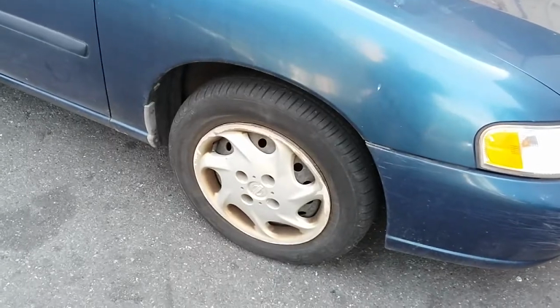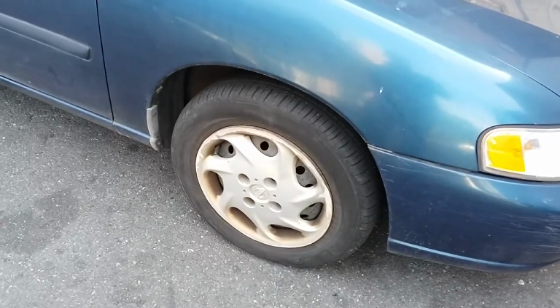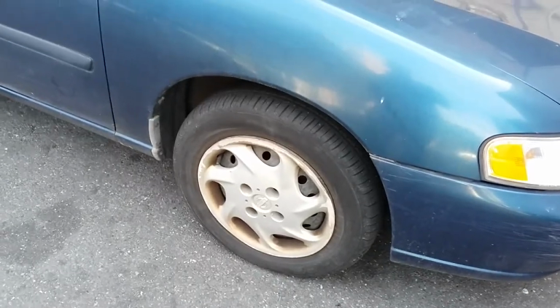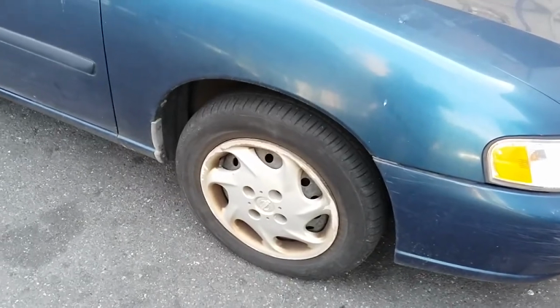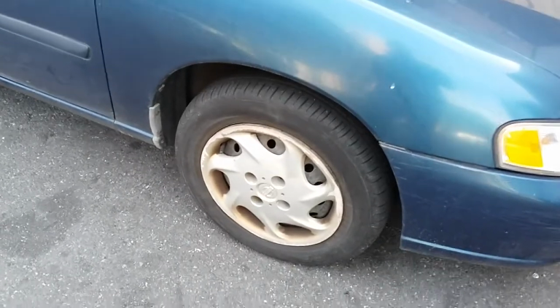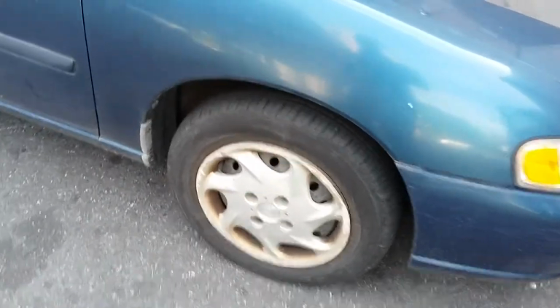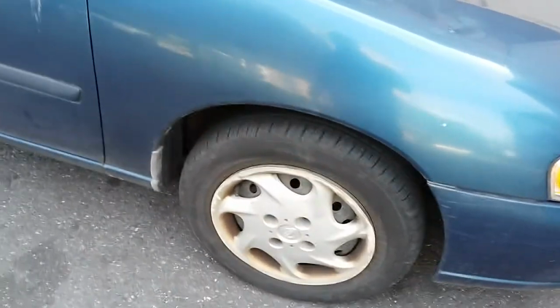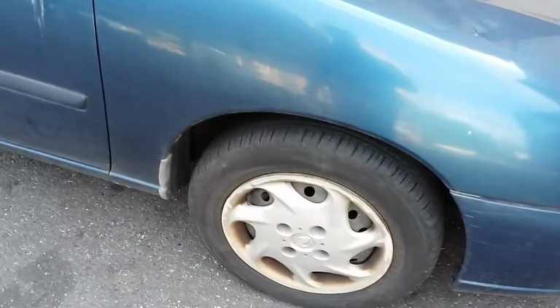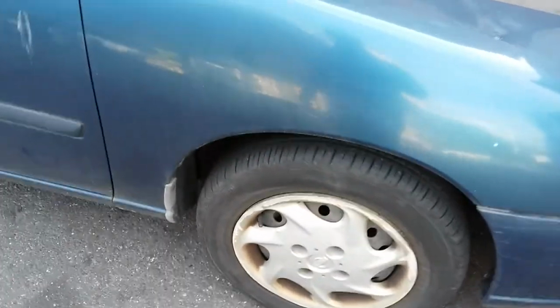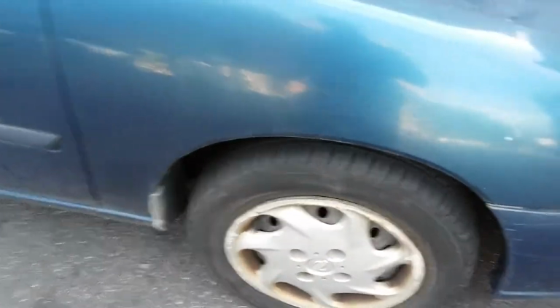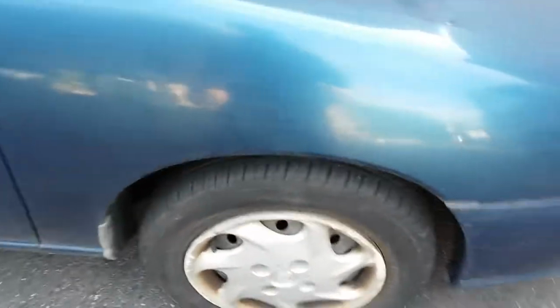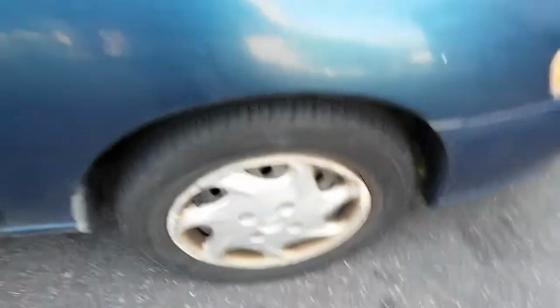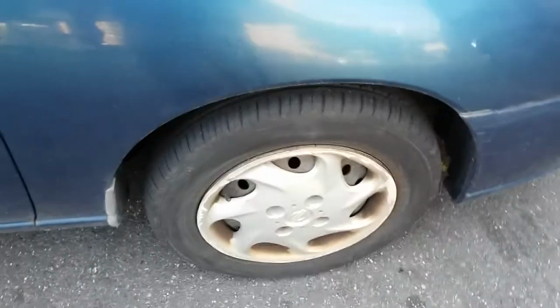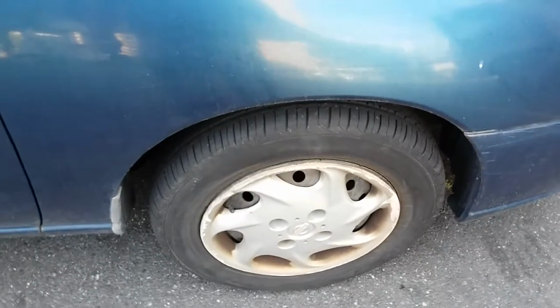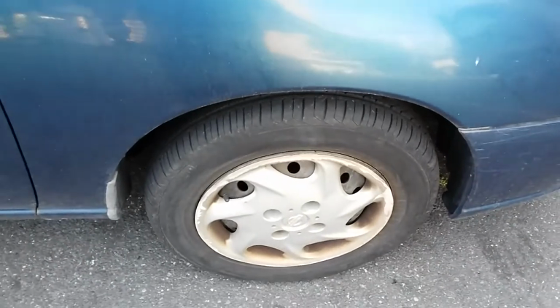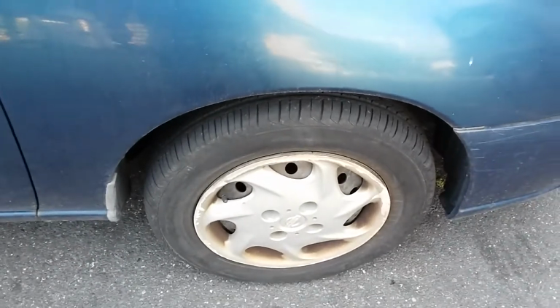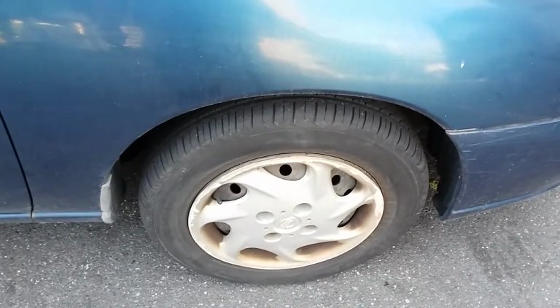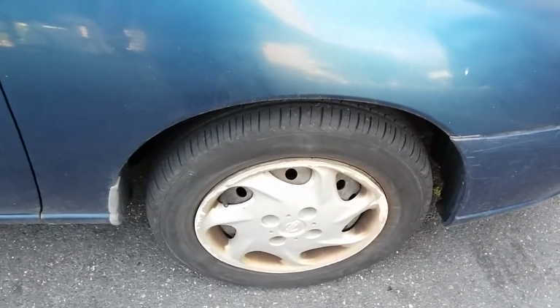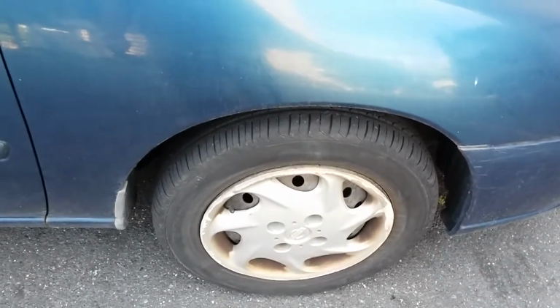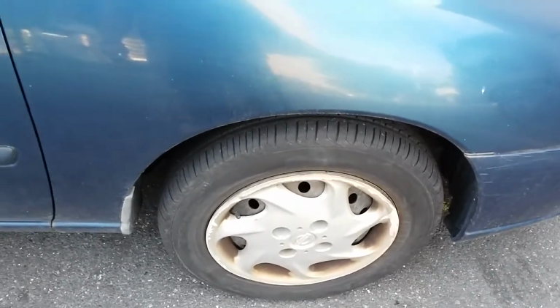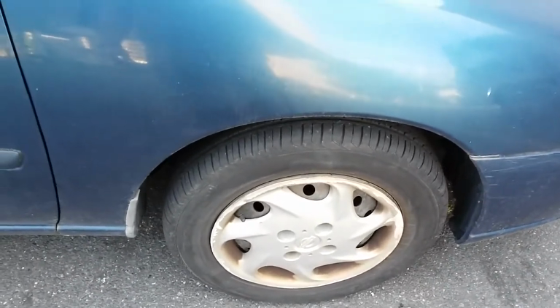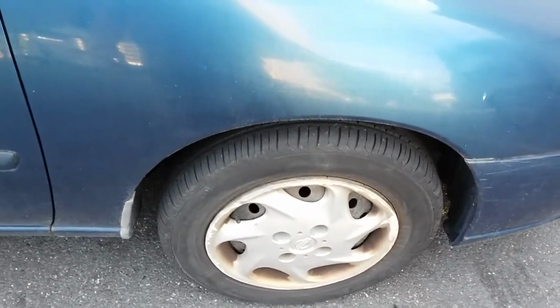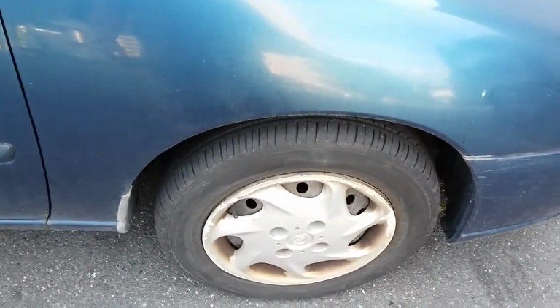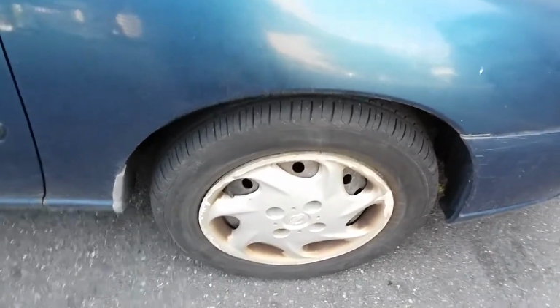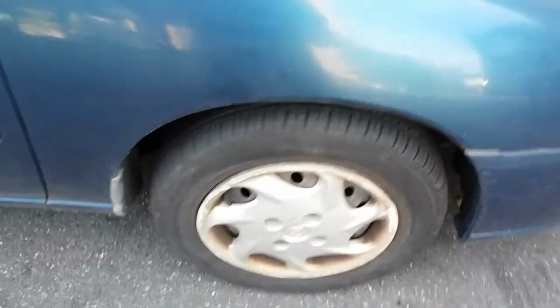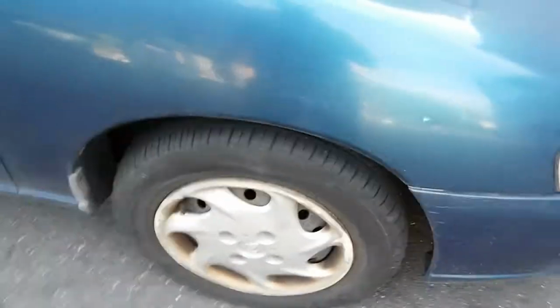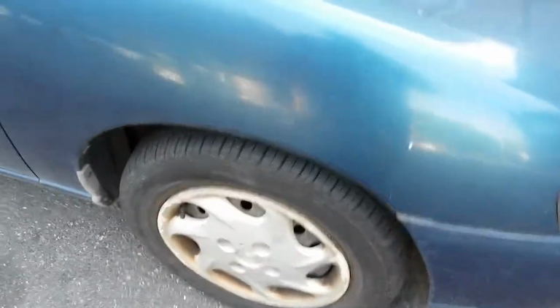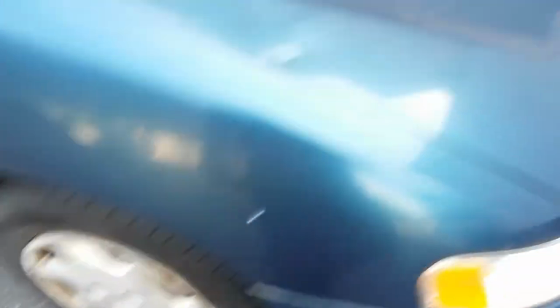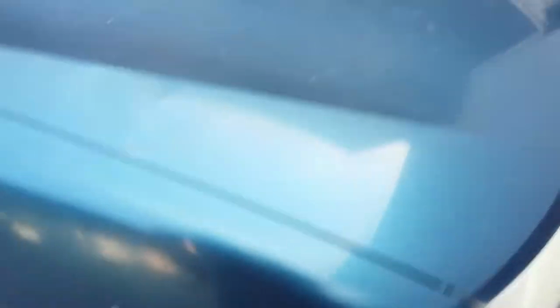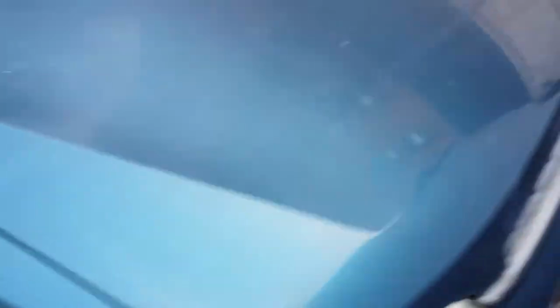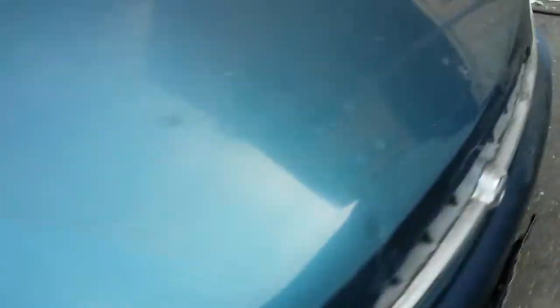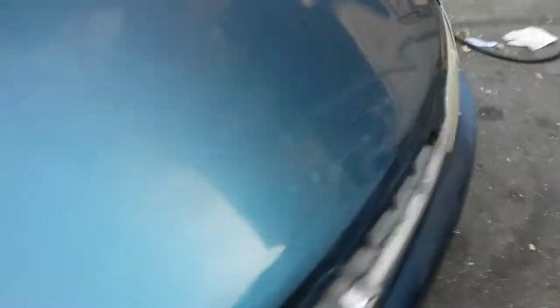Good evening ladies and gentlemen, I'm back with another video. Tonight I'll be showing you how to check your tire pressure and make sure you're getting the best bang out of your buck.